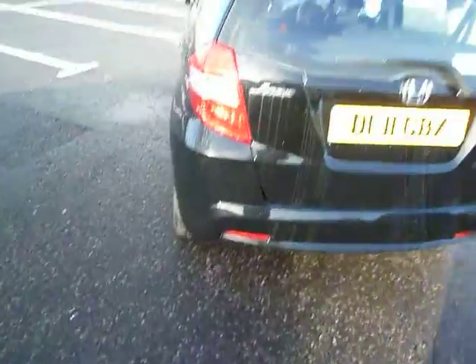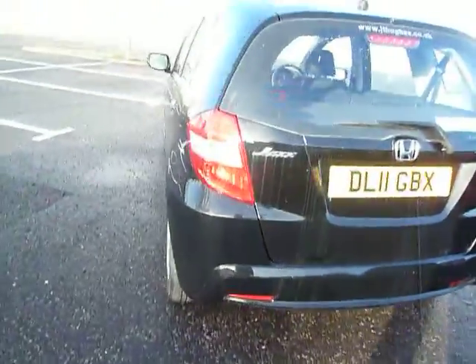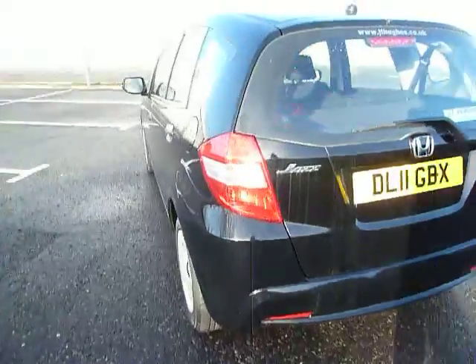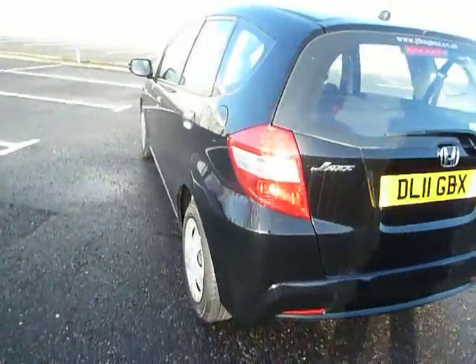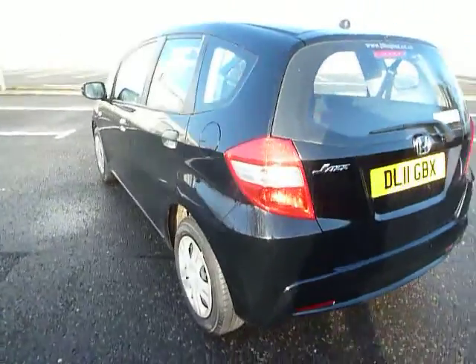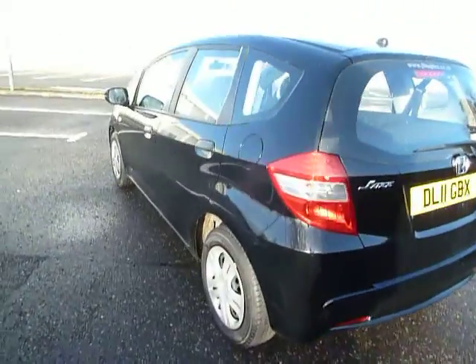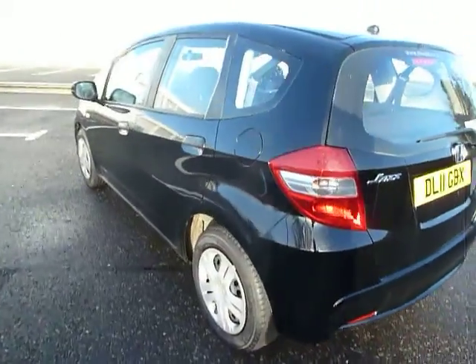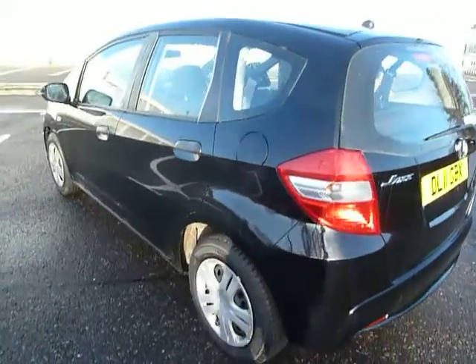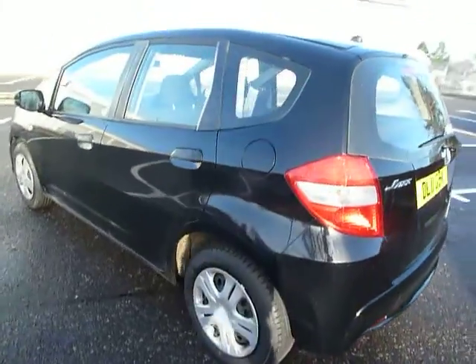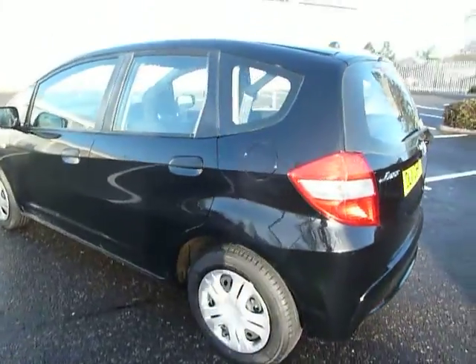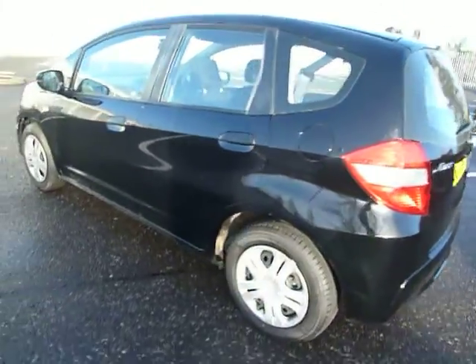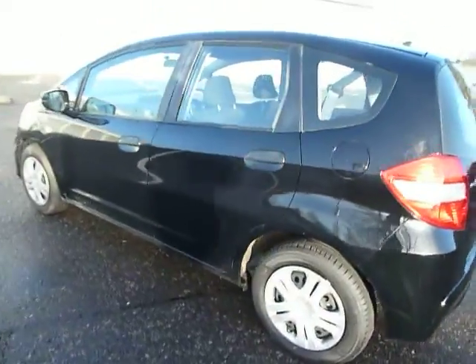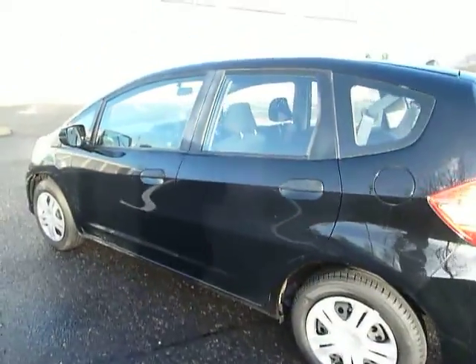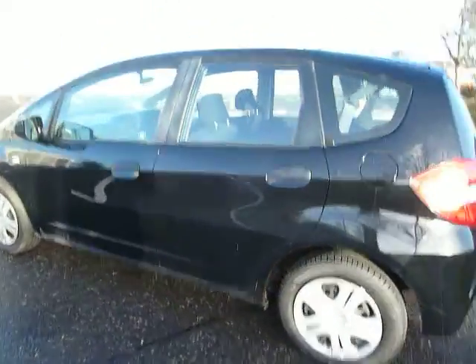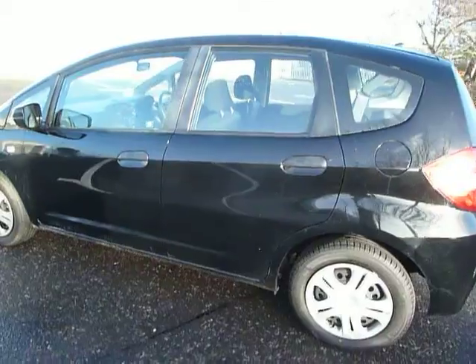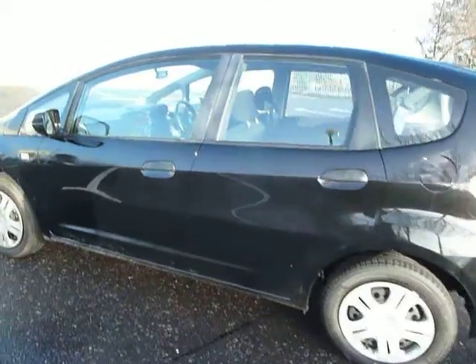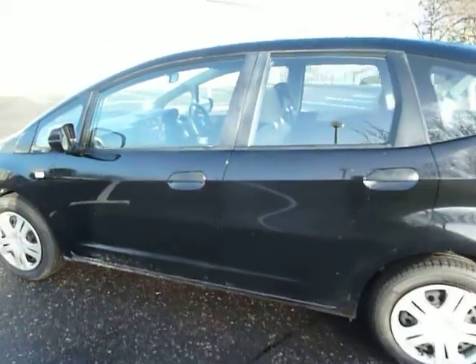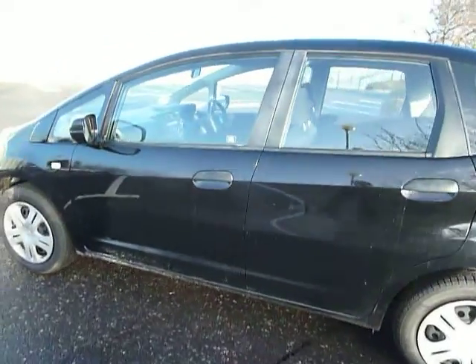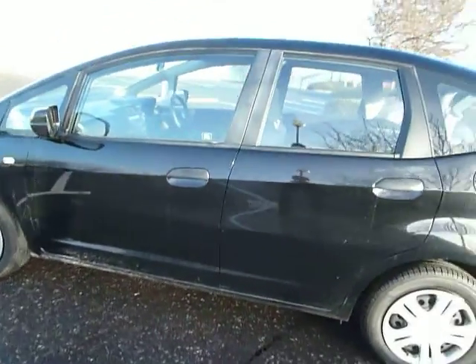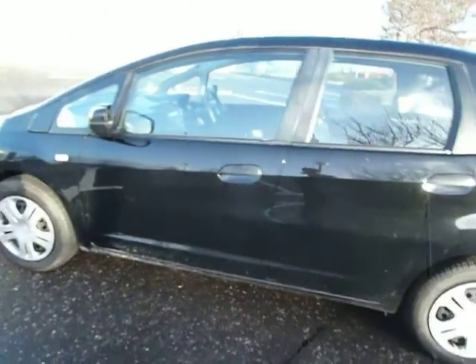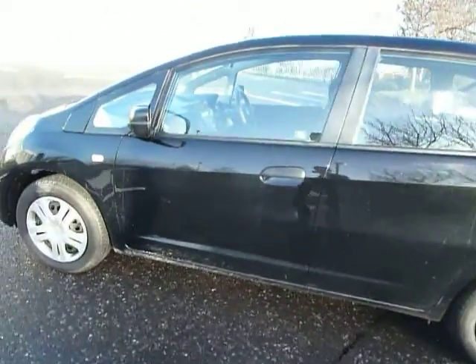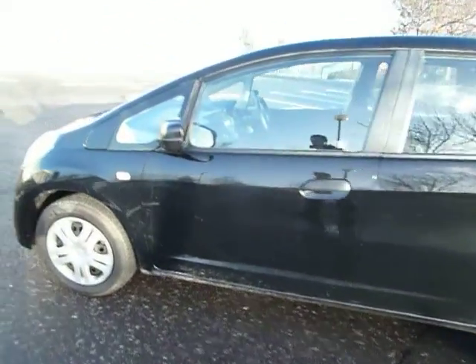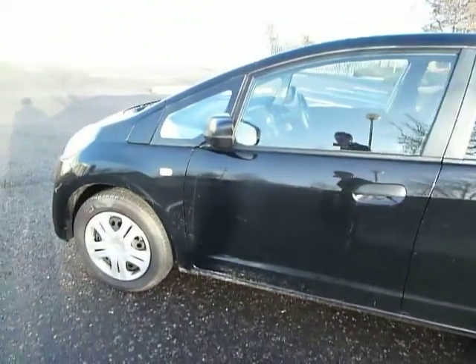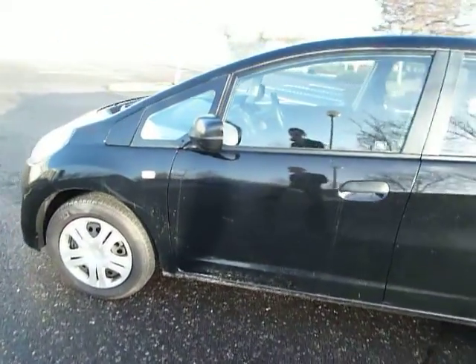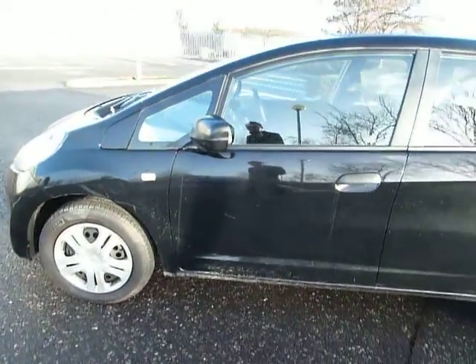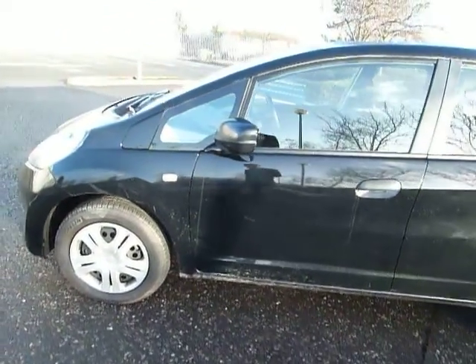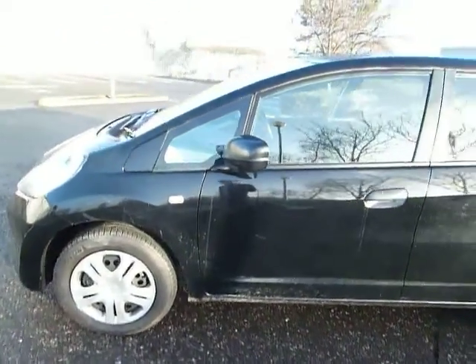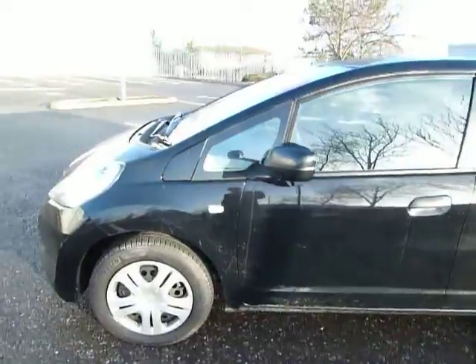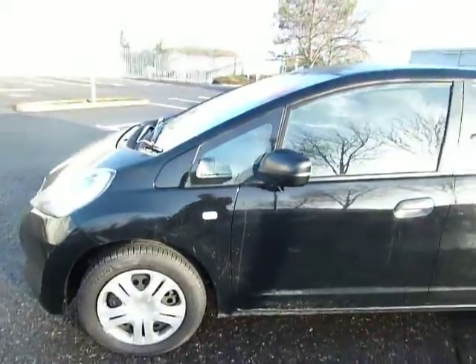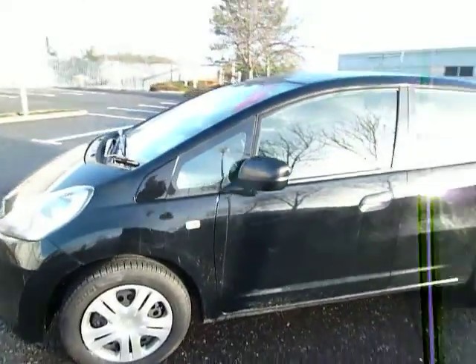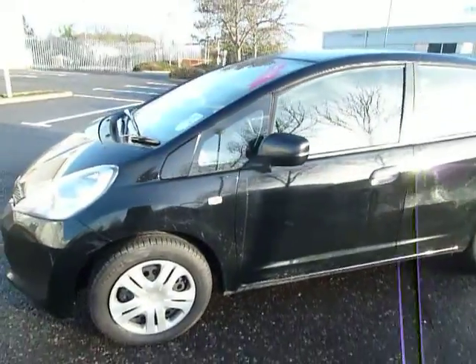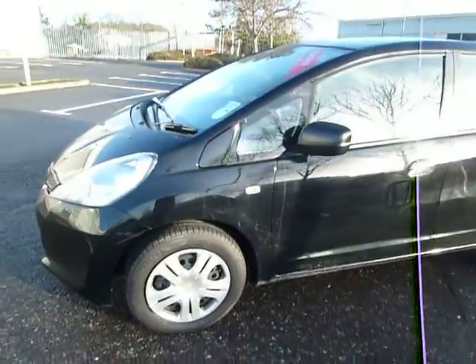Now this car is in excellent condition. It's actually only been owned by JT Hughes, so it hasn't actually had a private owner. It comes with the remainder of the manufacturer's warranty.